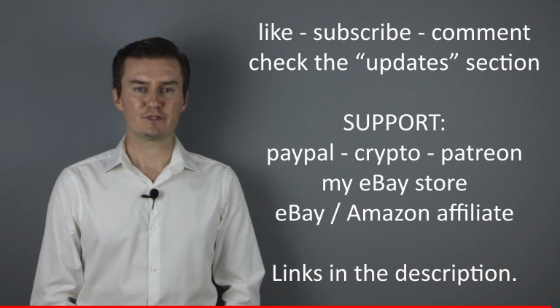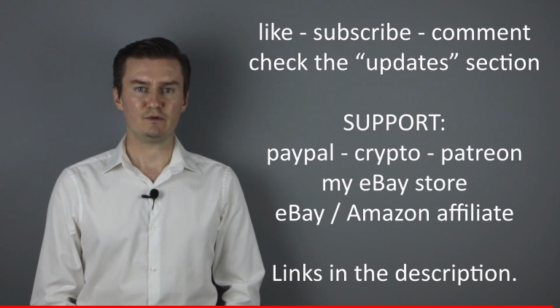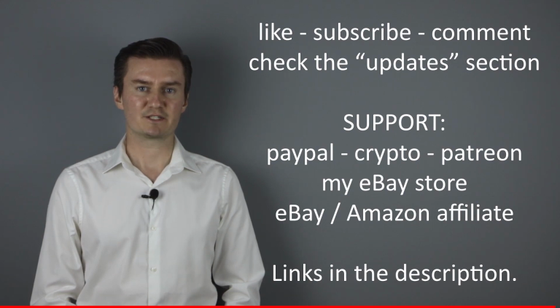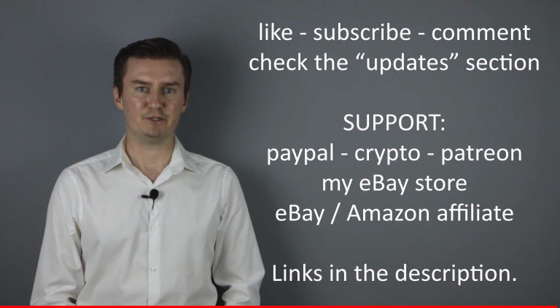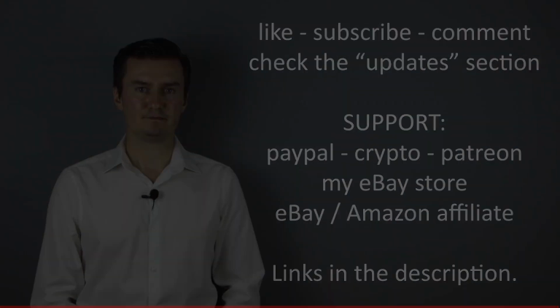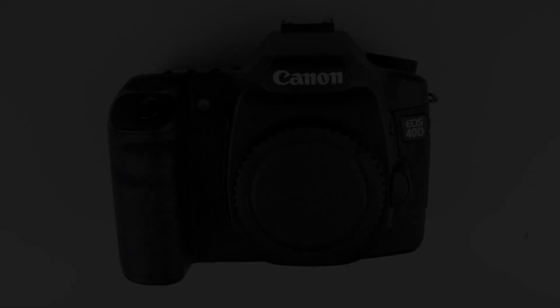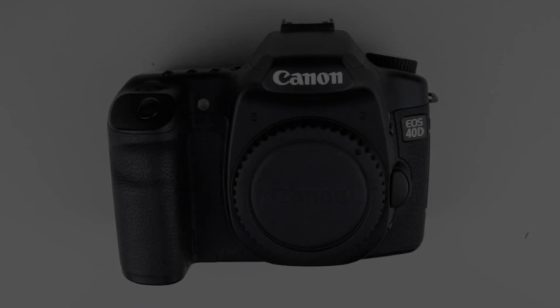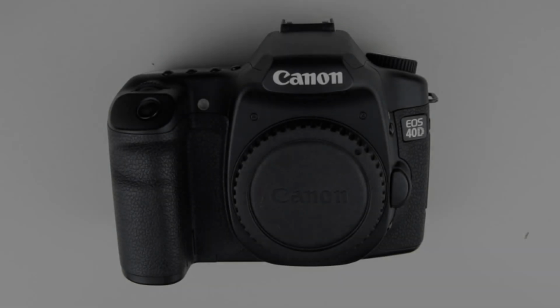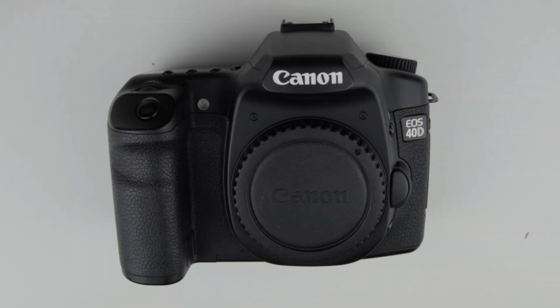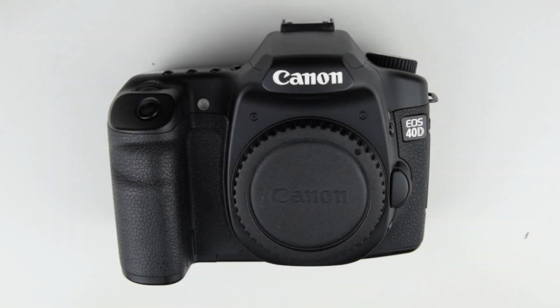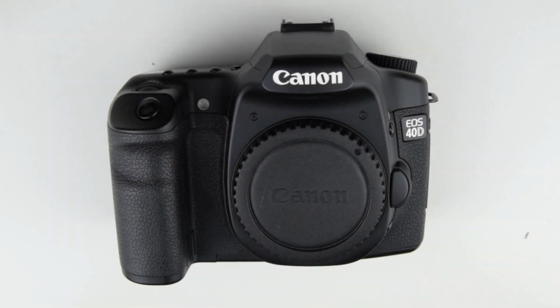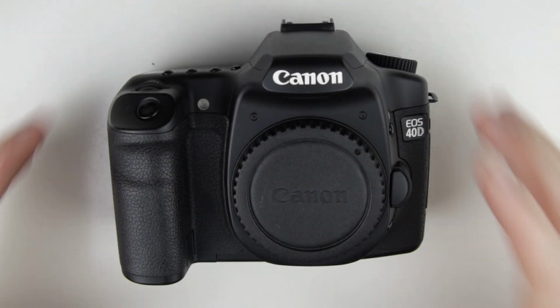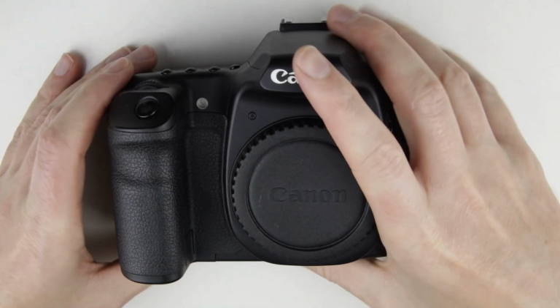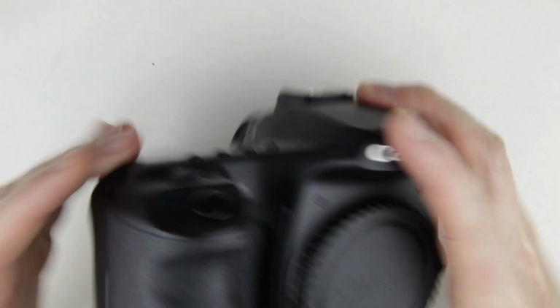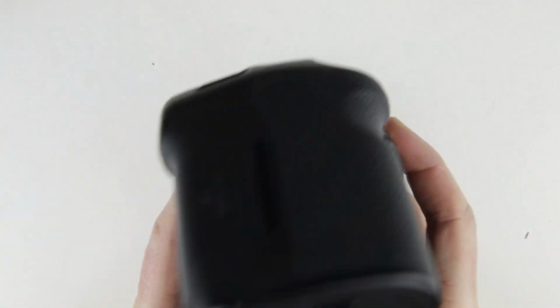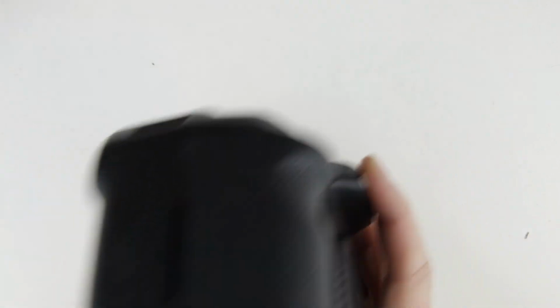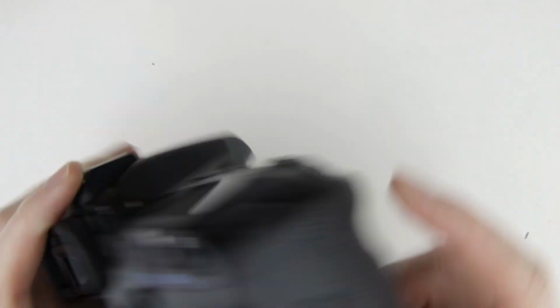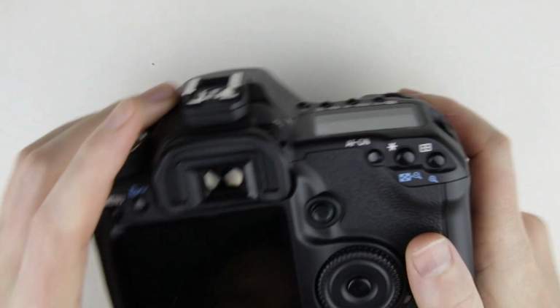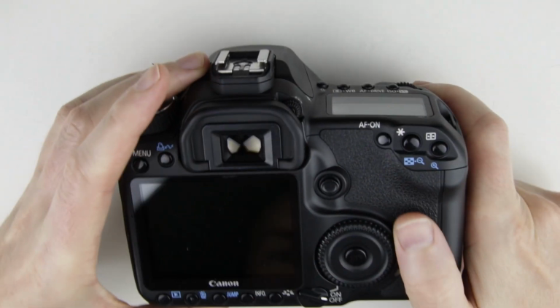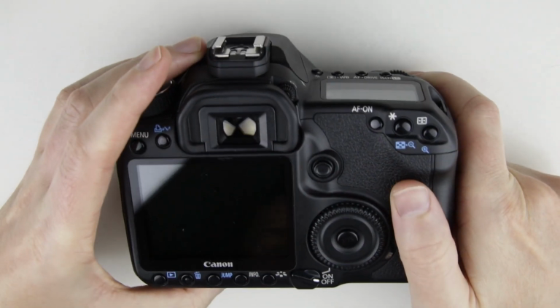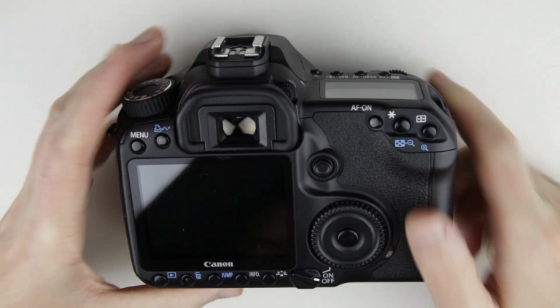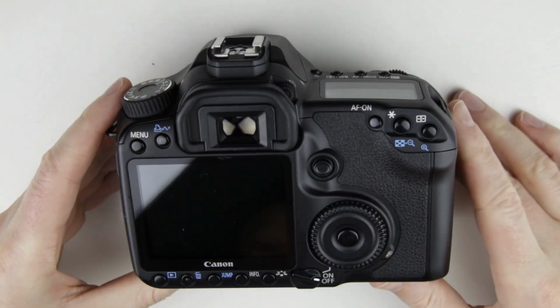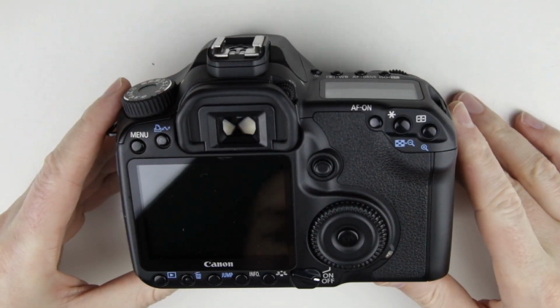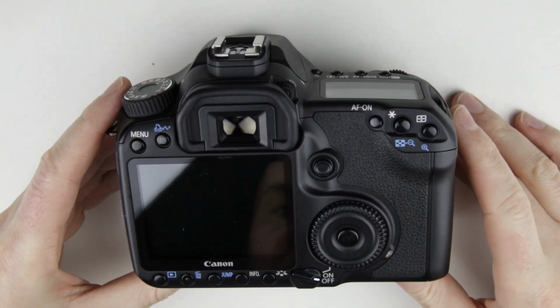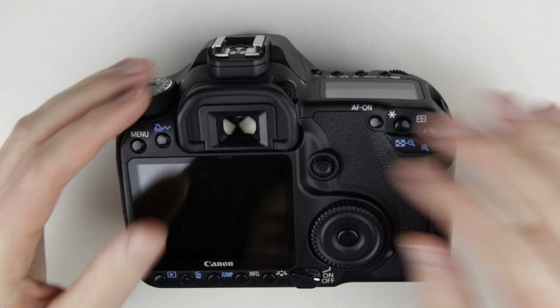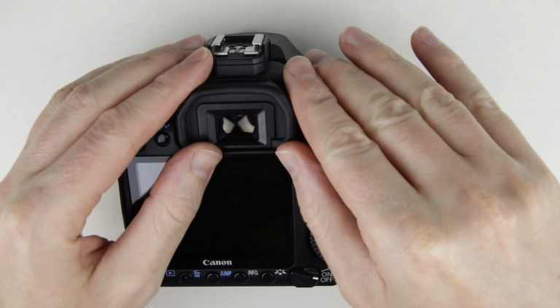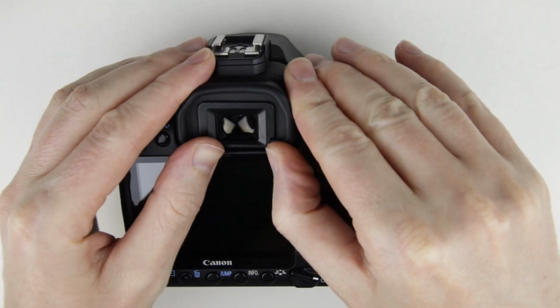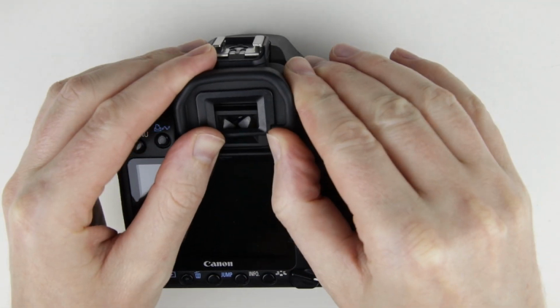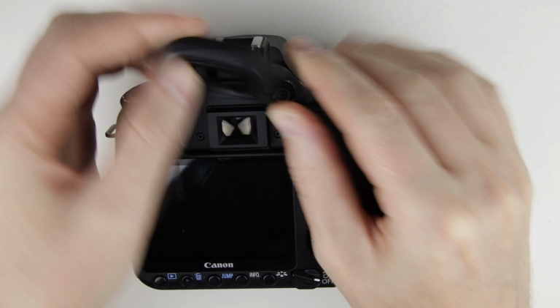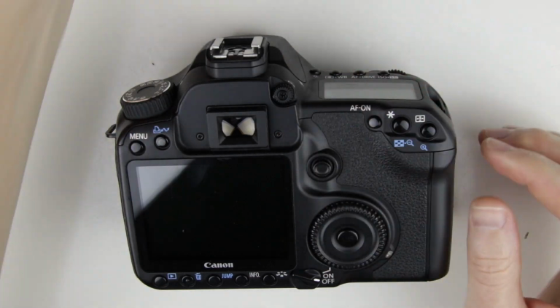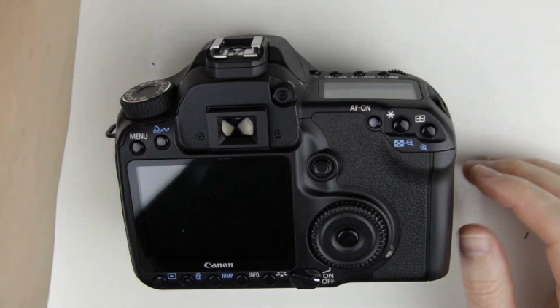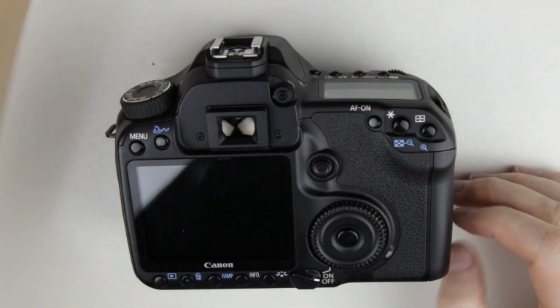So let's get started. This is the camera which will be disassembled. Remove the eyecup, battery and battery door.